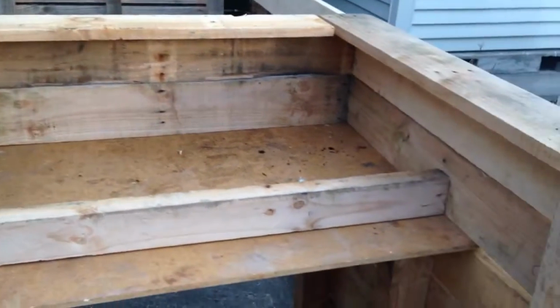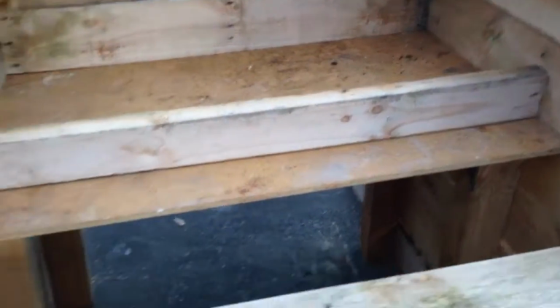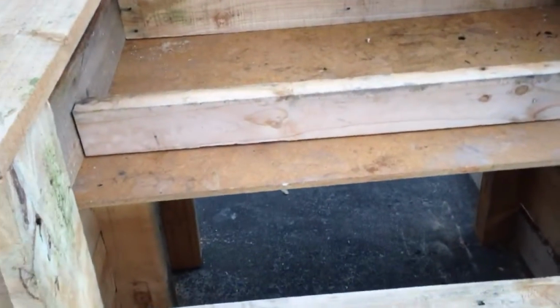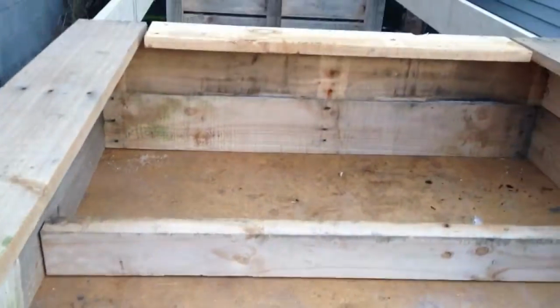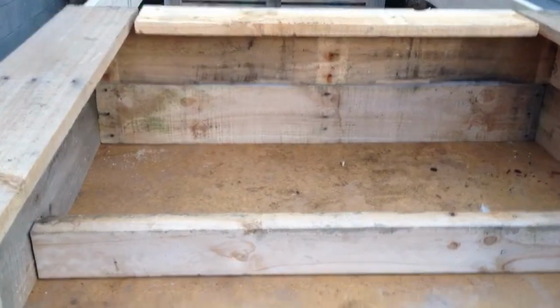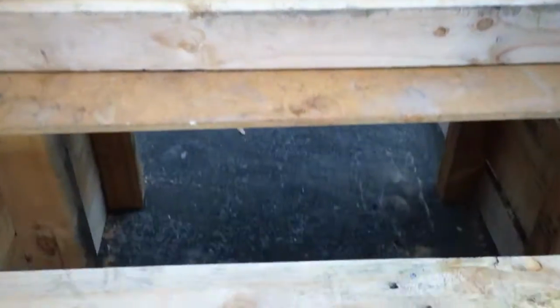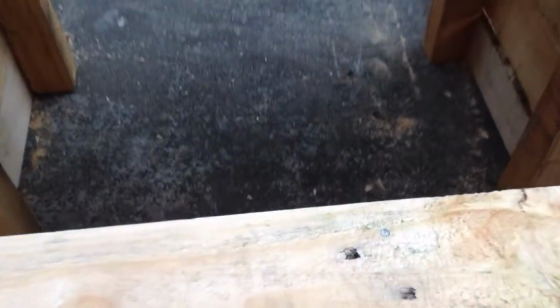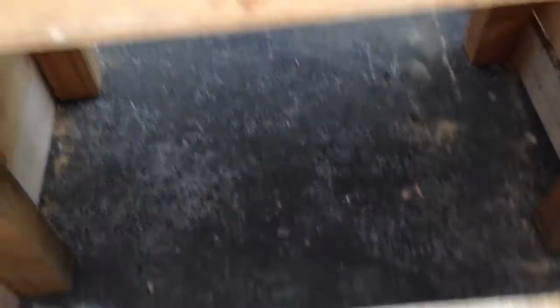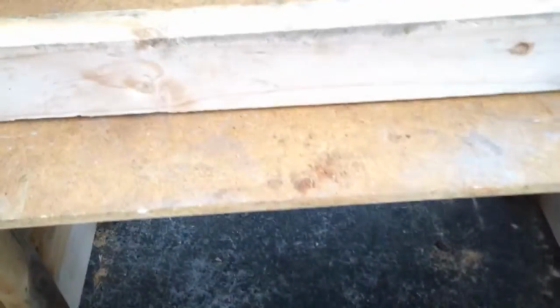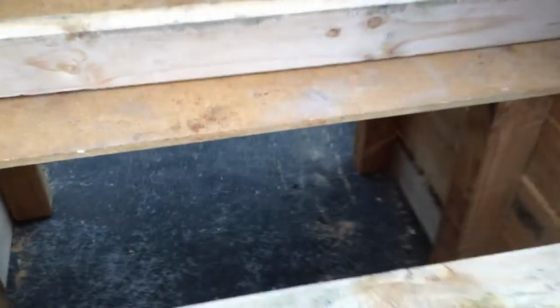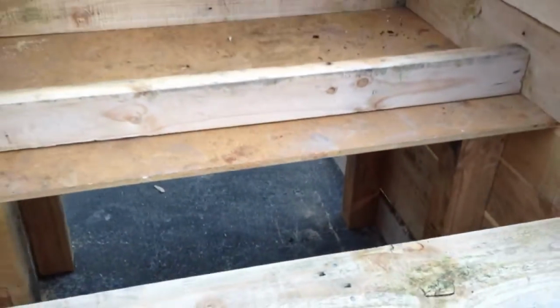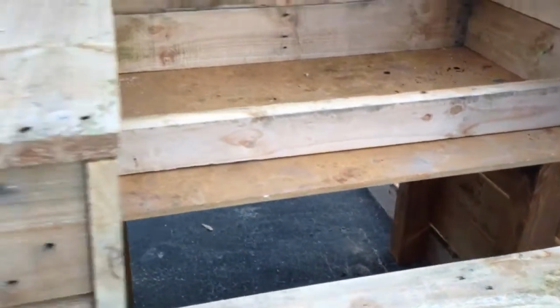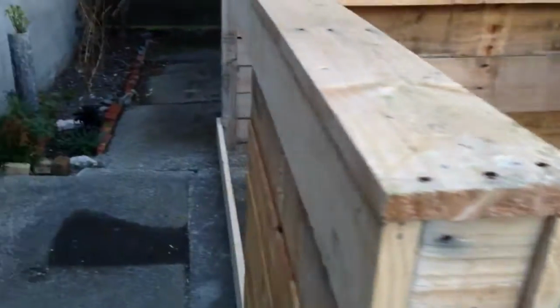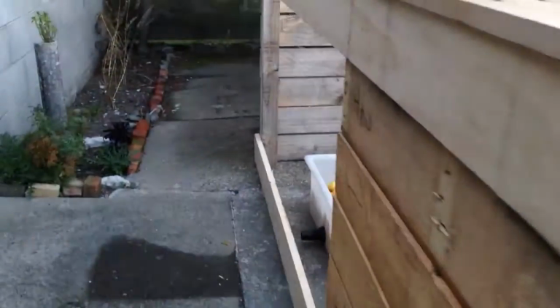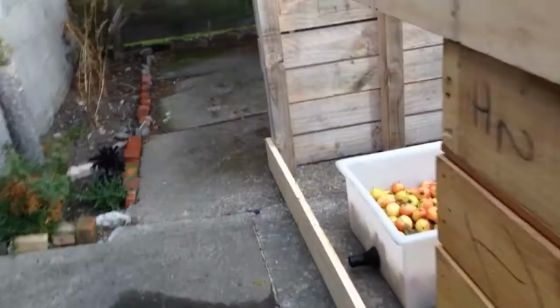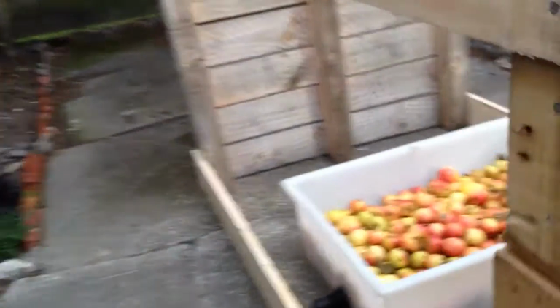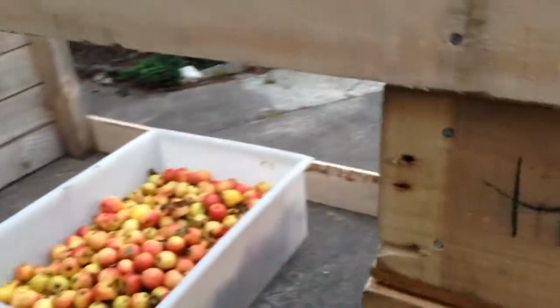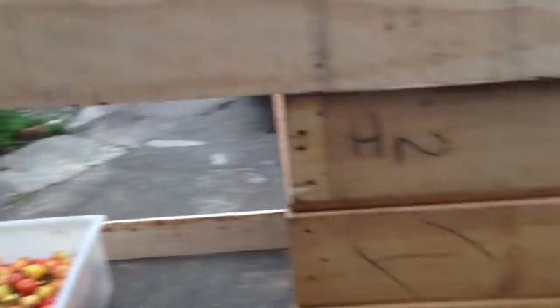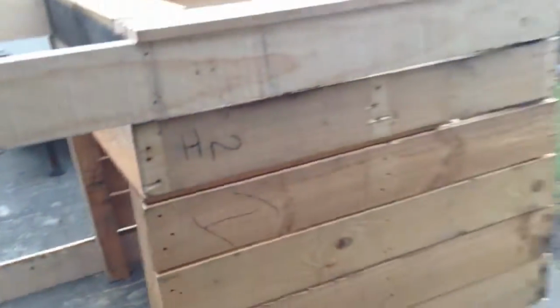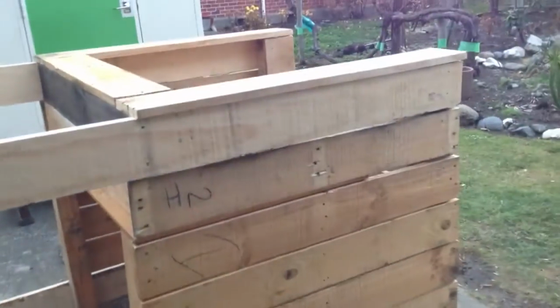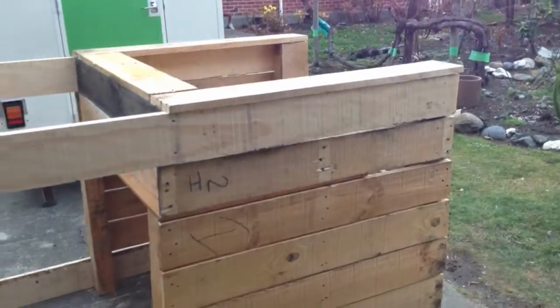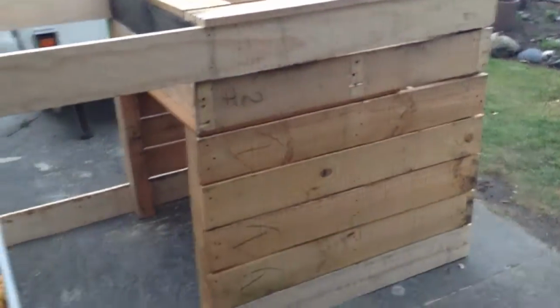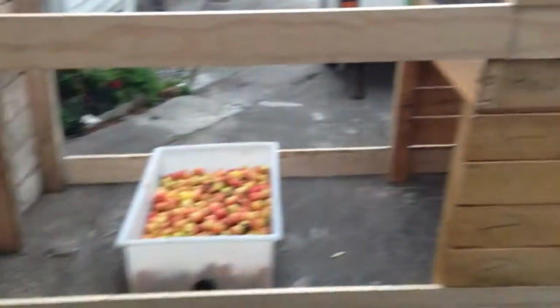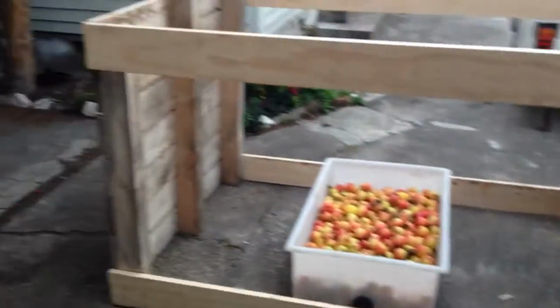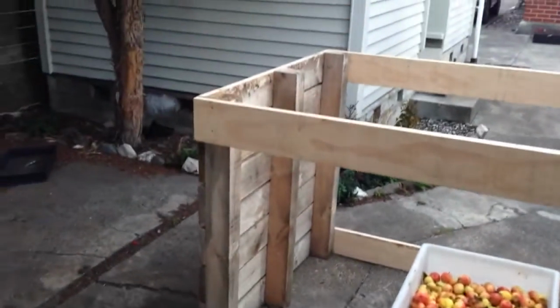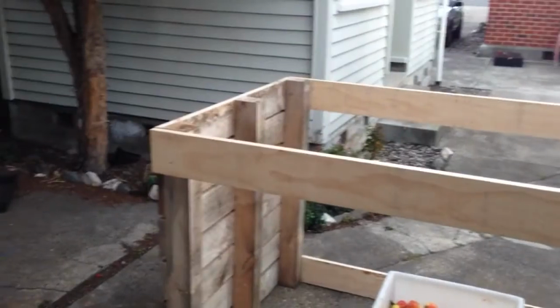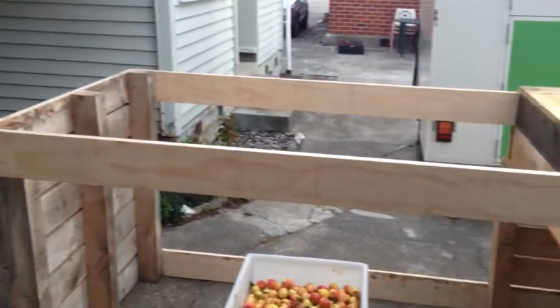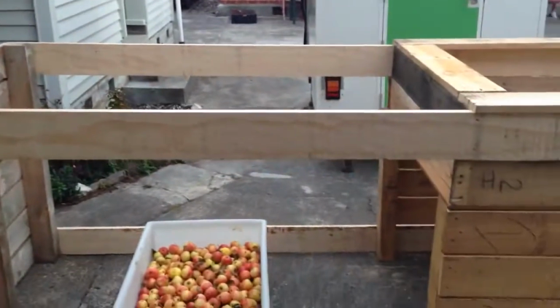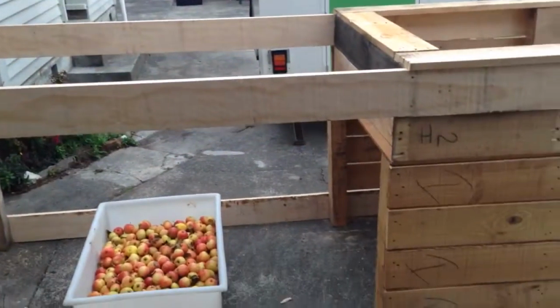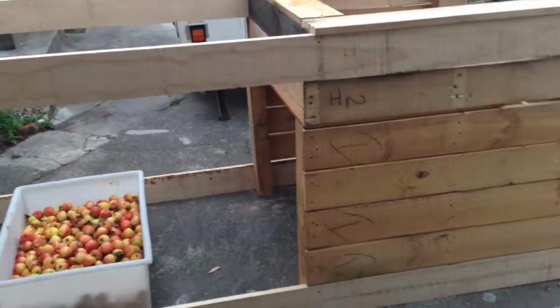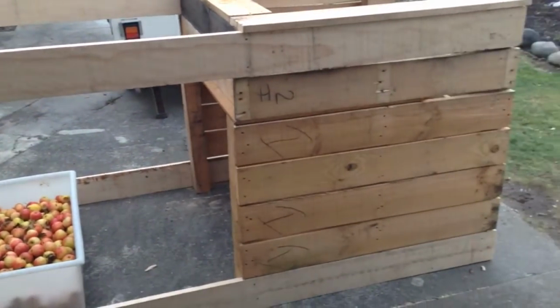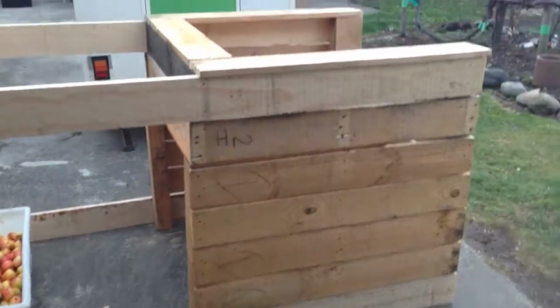That's where they lay in there — I'll open that up a little bit more for them to get up there. From the side it's a little bit rough, but once I get the chicken wire on there it'll be home and hosed.